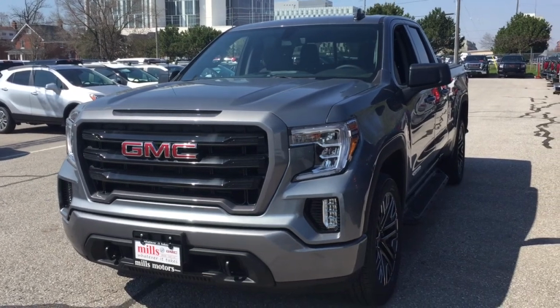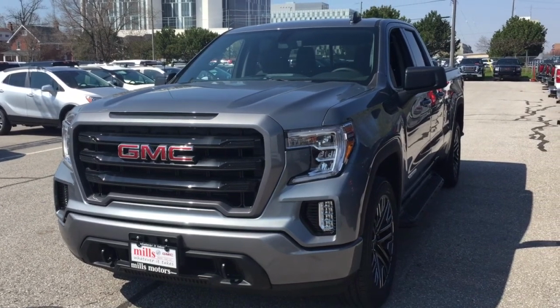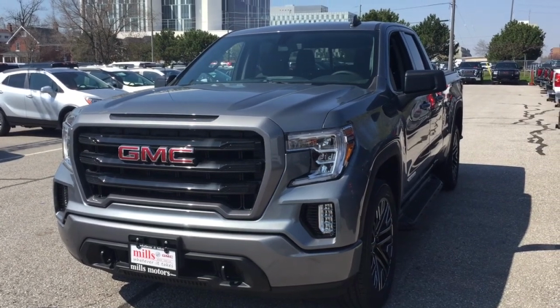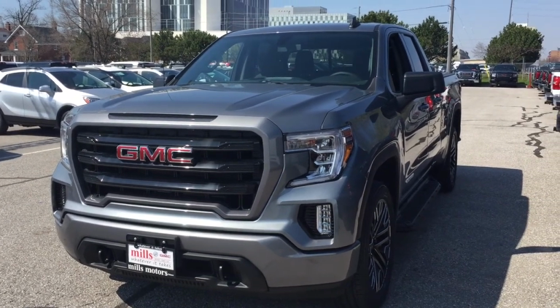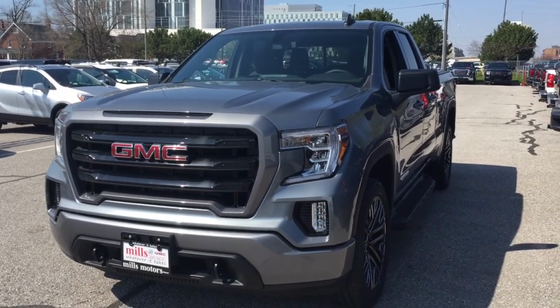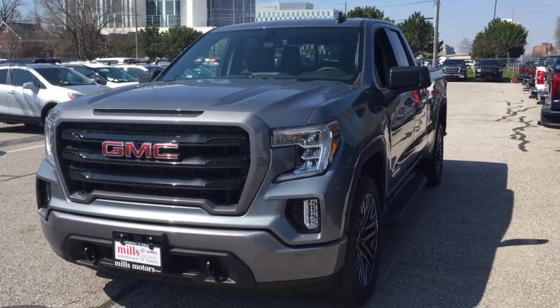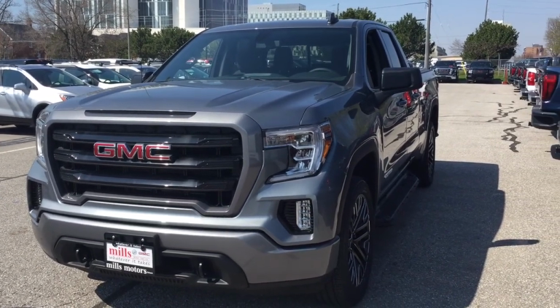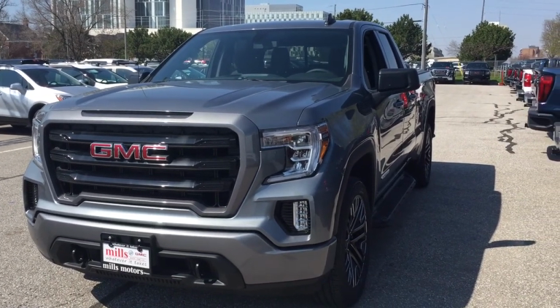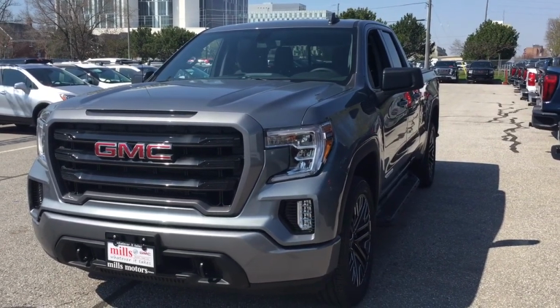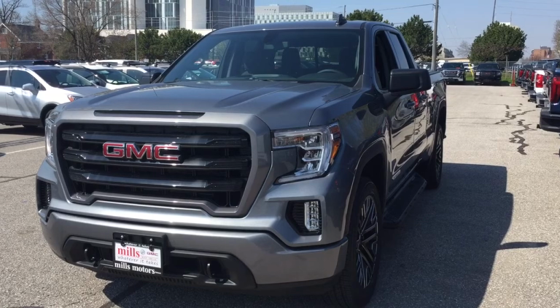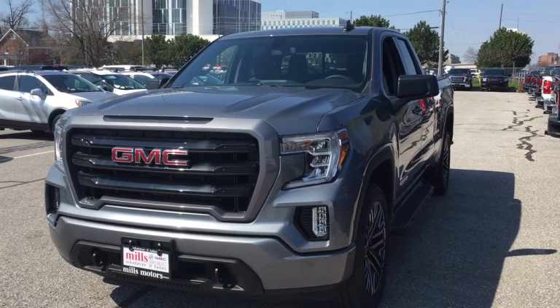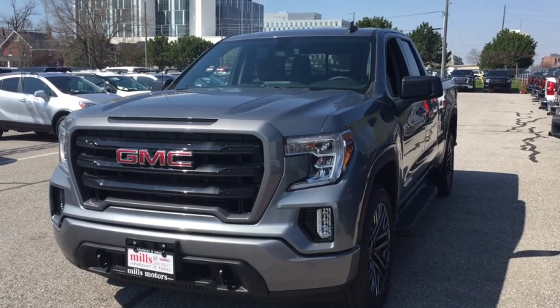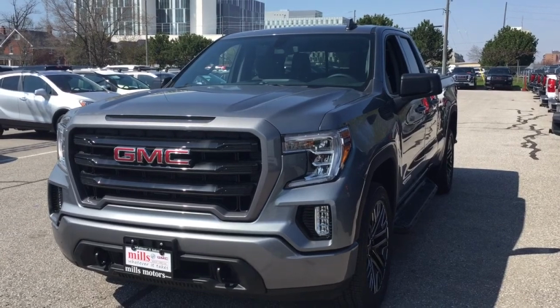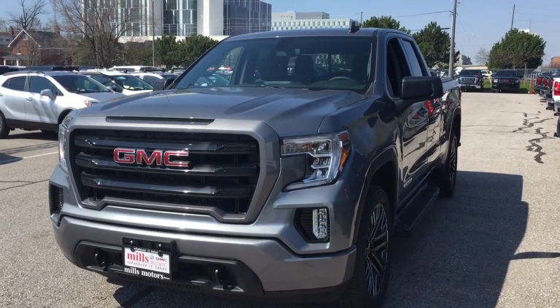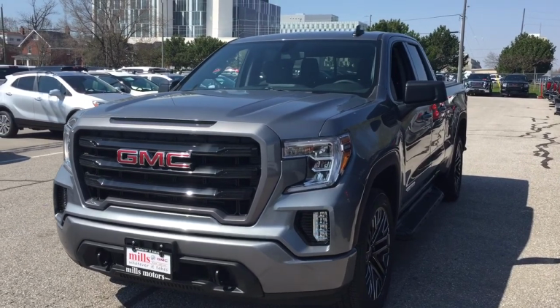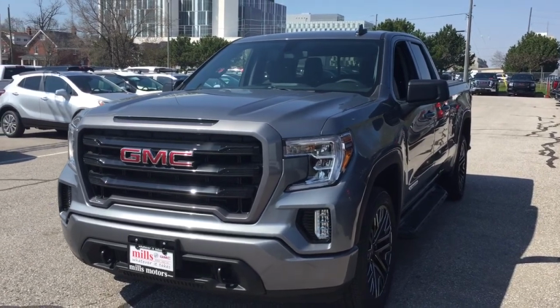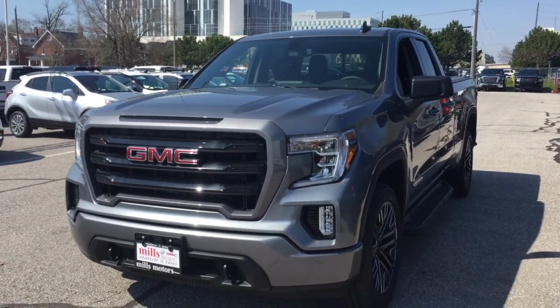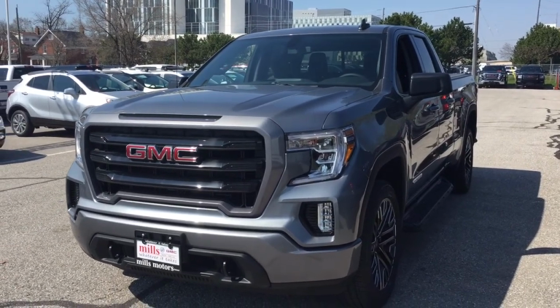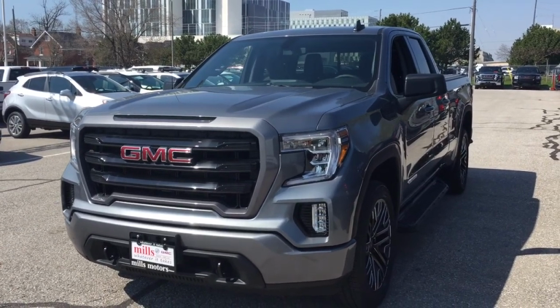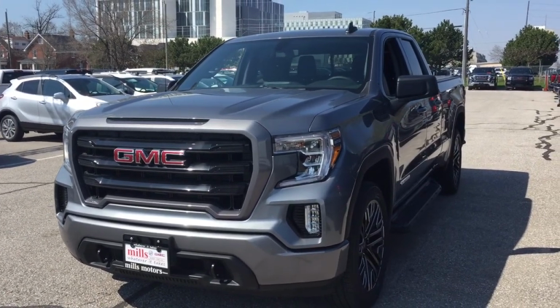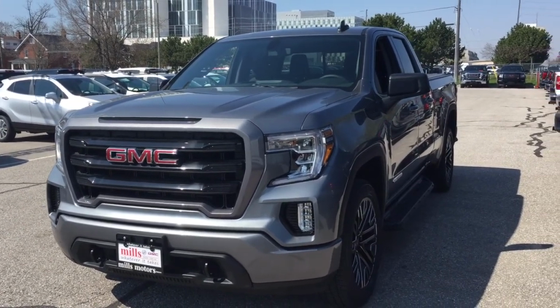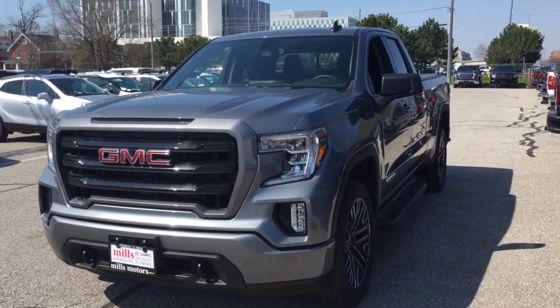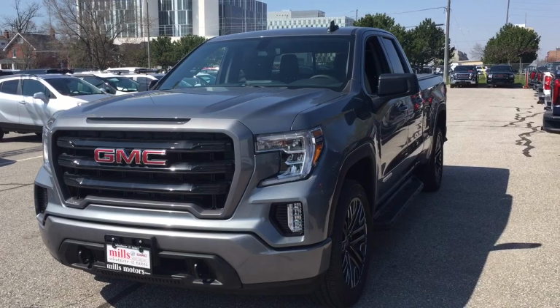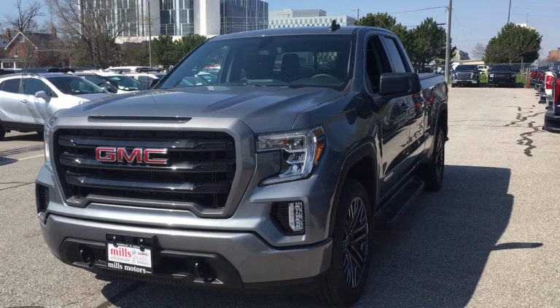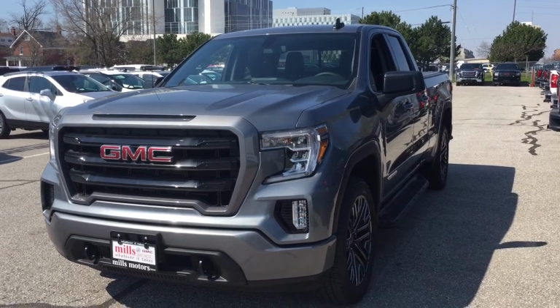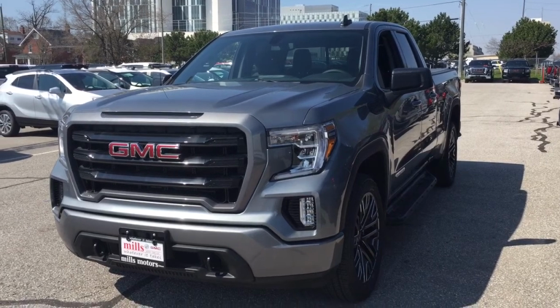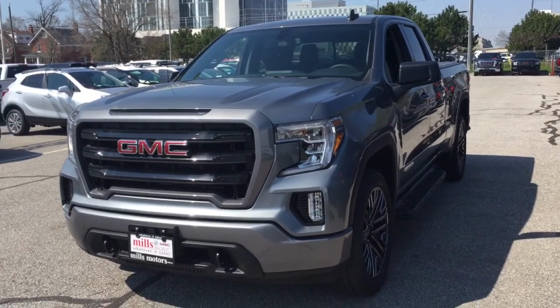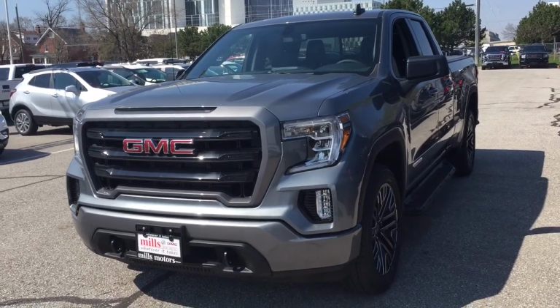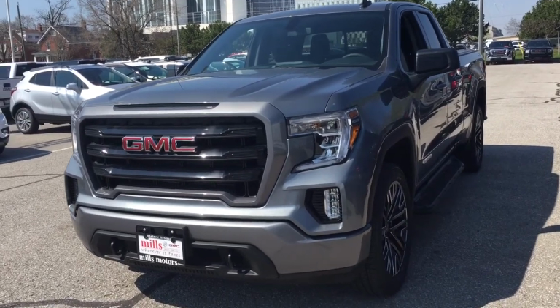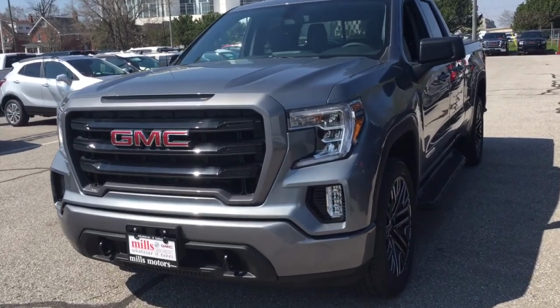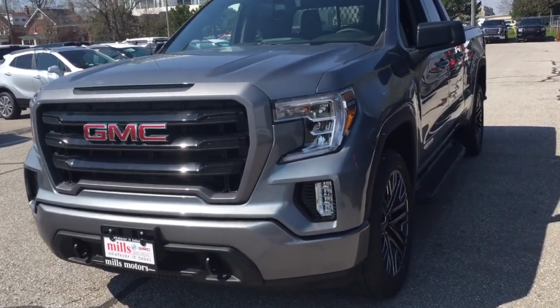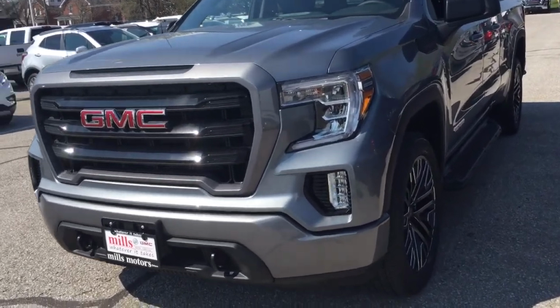It's a great day at Mills Motors, 240 Bond Street East in Oshawa. This is the 2019 GMC Sierra 1500 four-wheel drive double cab — the Elevation Edition with the 2.7-liter turbo engine.